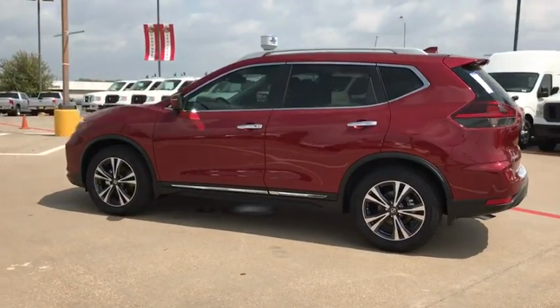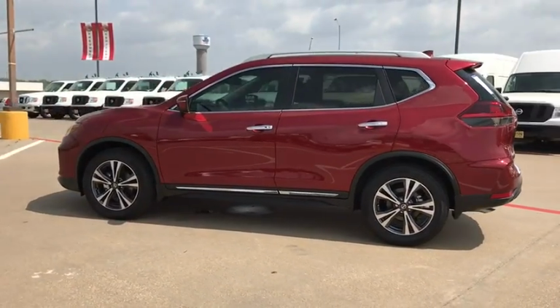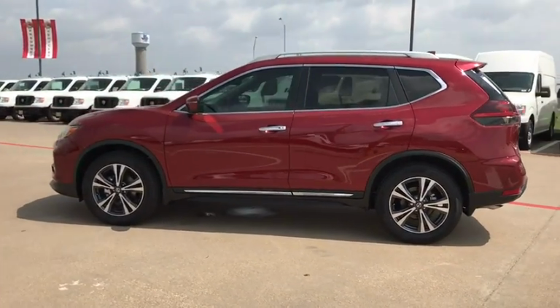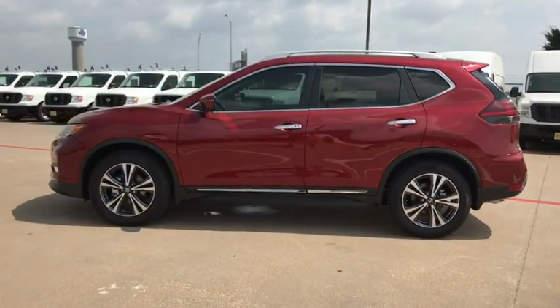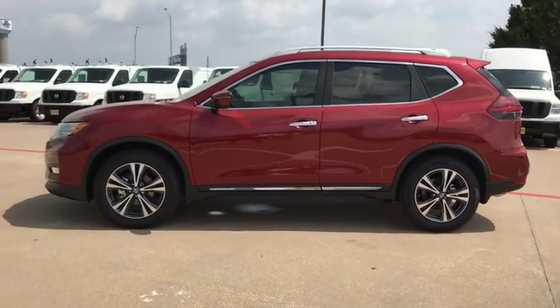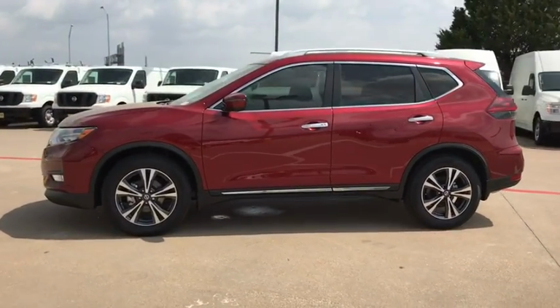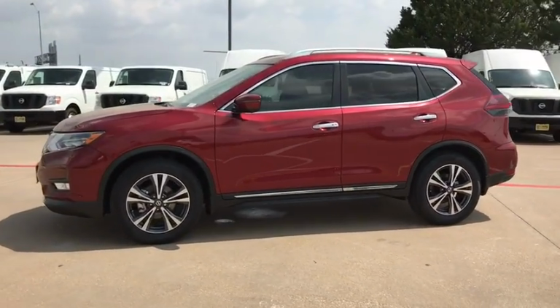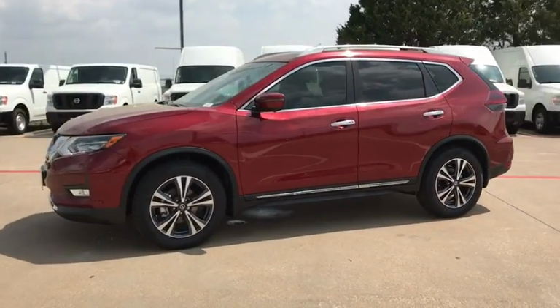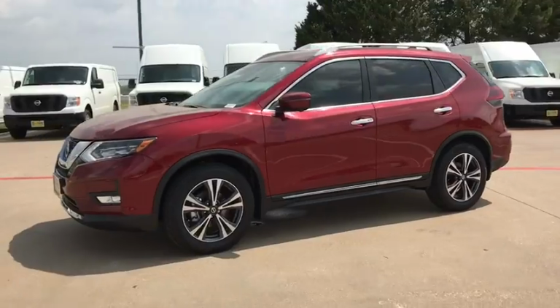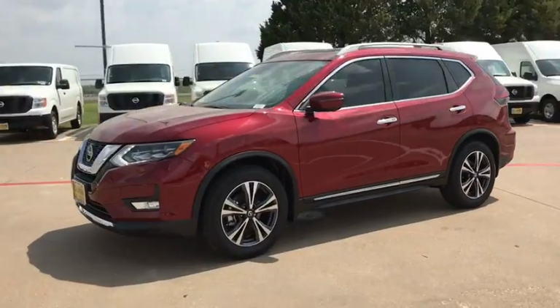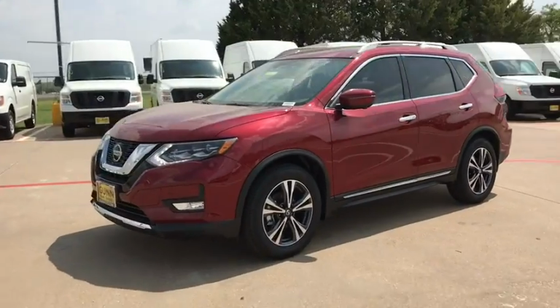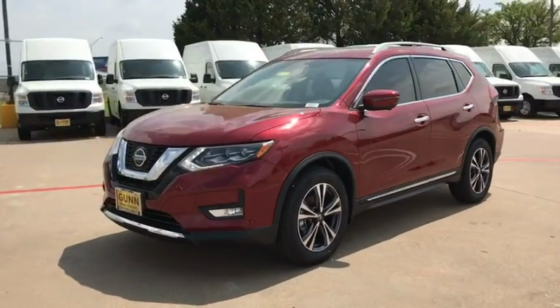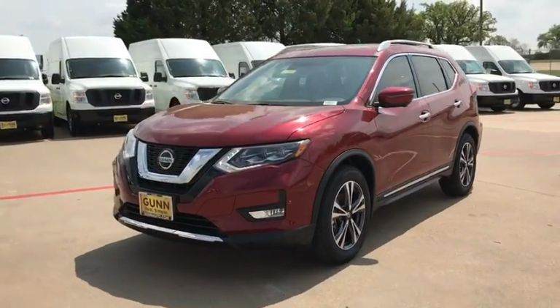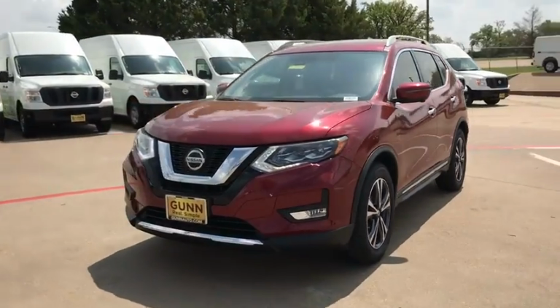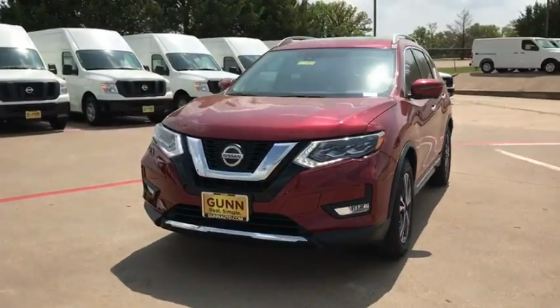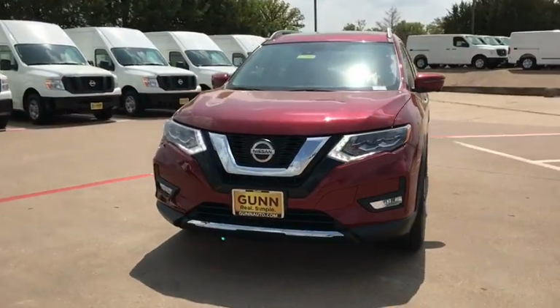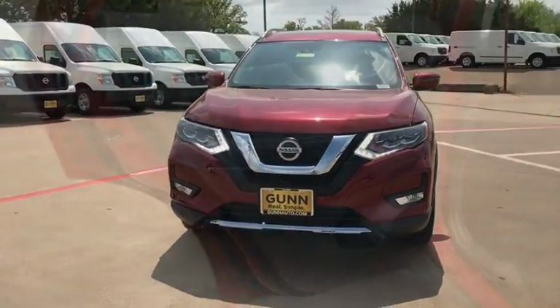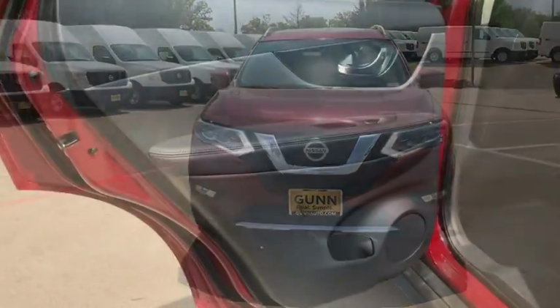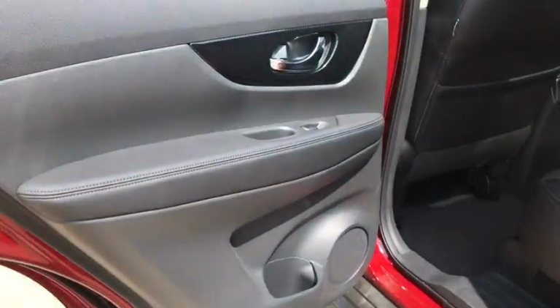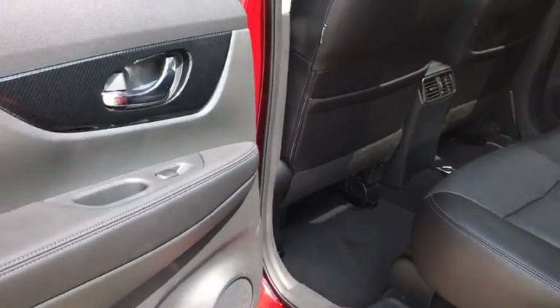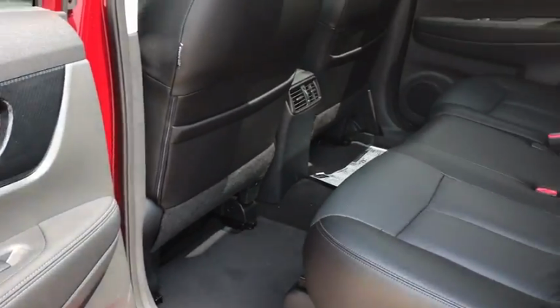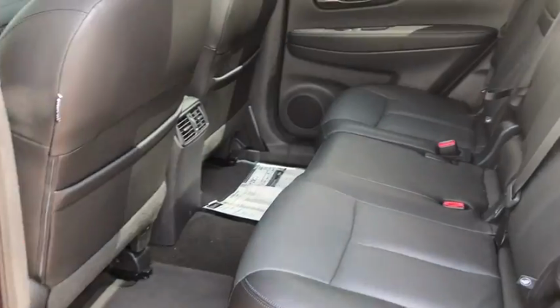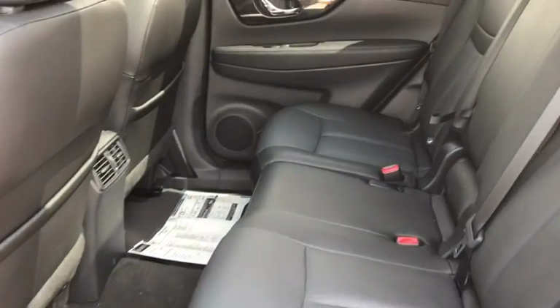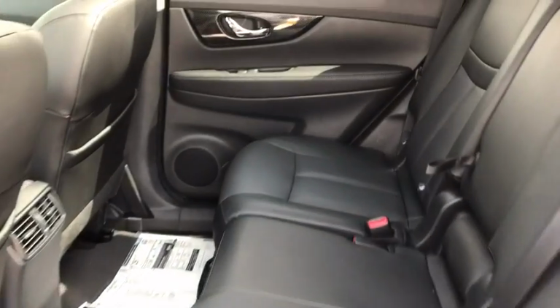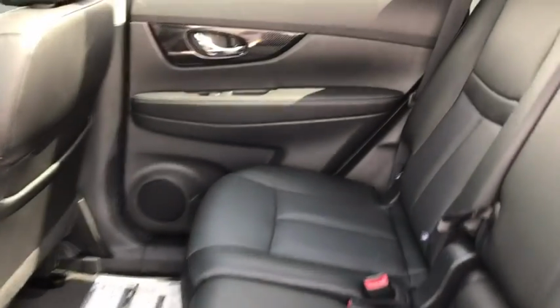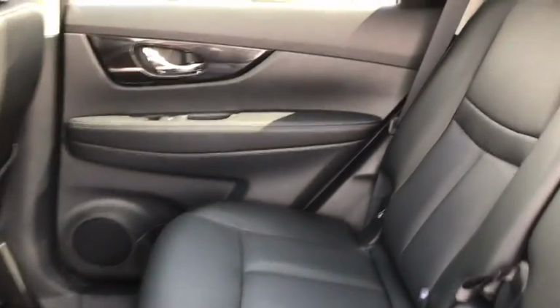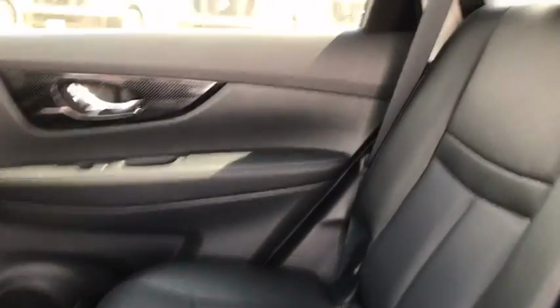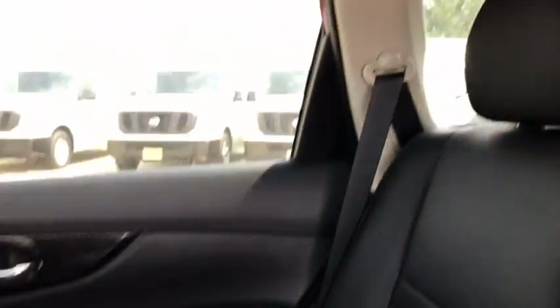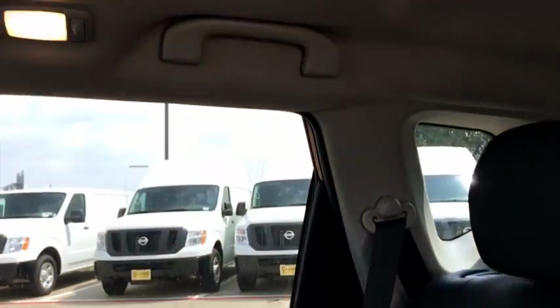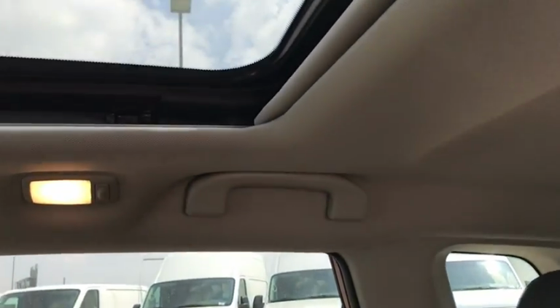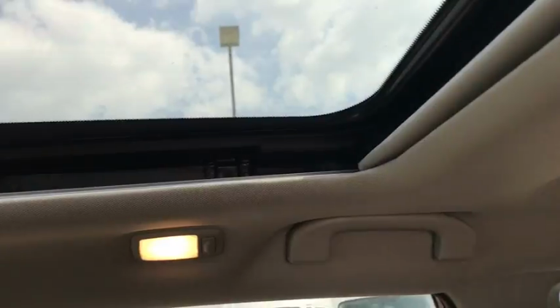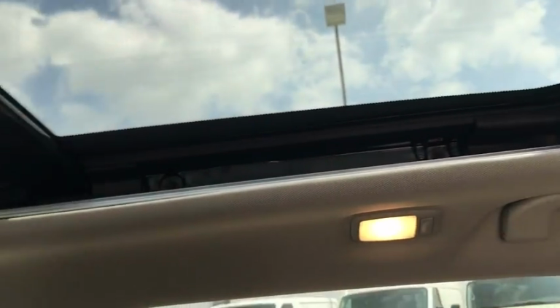Here are some of this vehicle's great options: power liftgate, keyless entry, stability control, traction control, remote engine start, lane departure warning, steering wheel audio controls, backup camera, anti-lock braking system, navigation system.